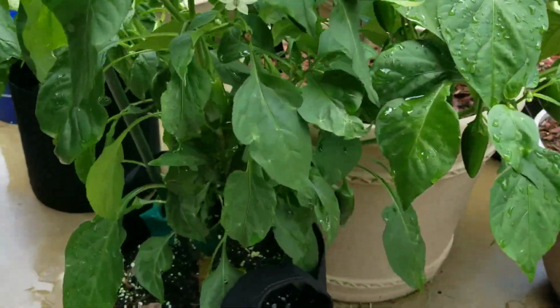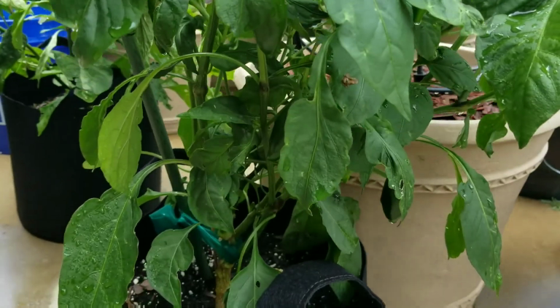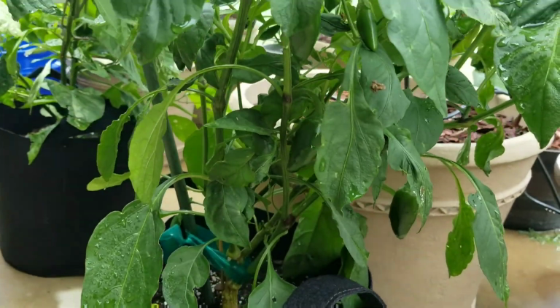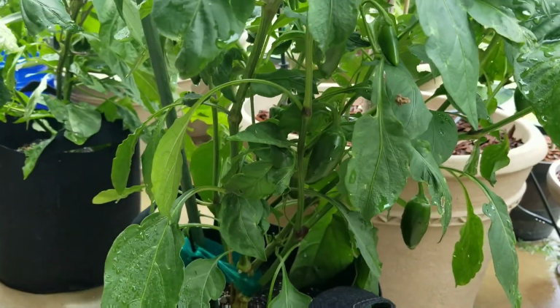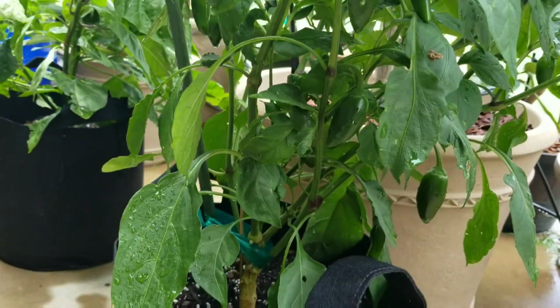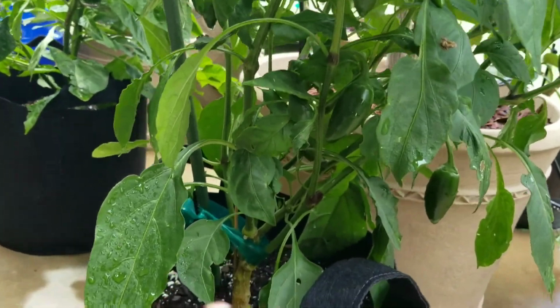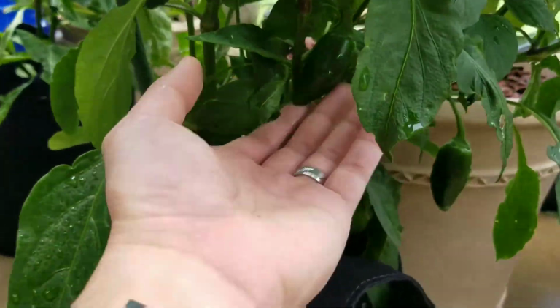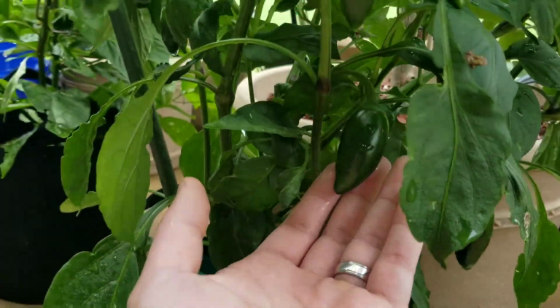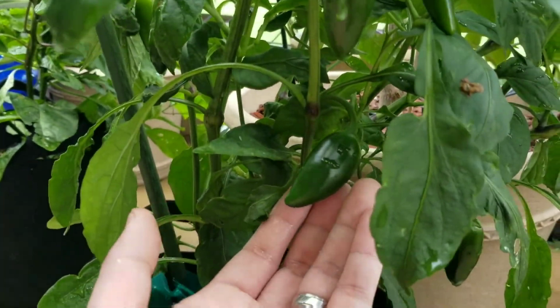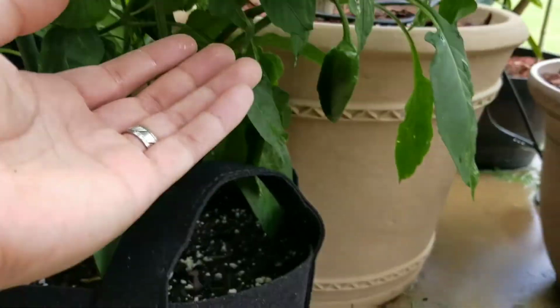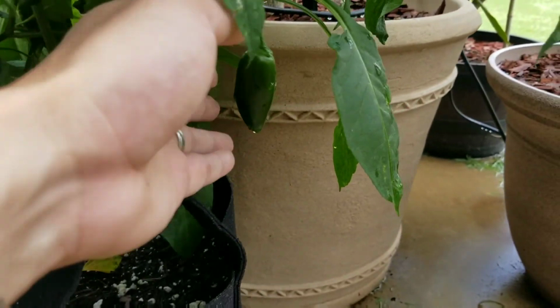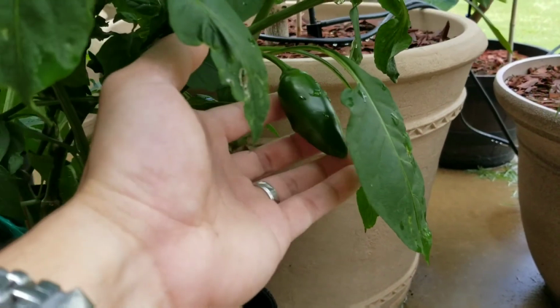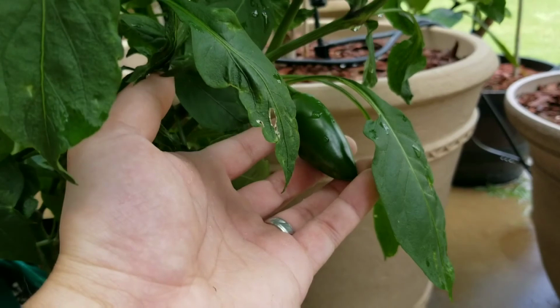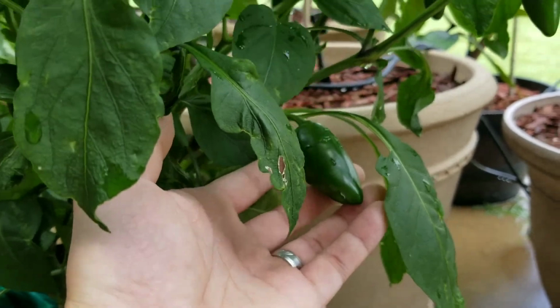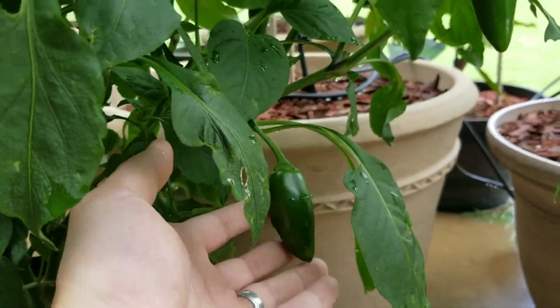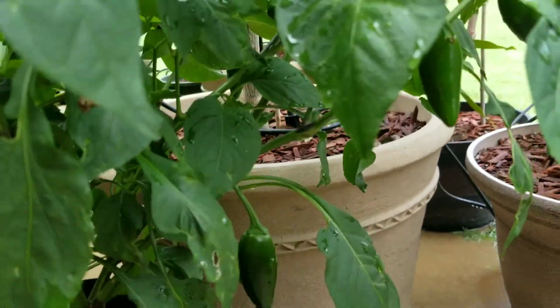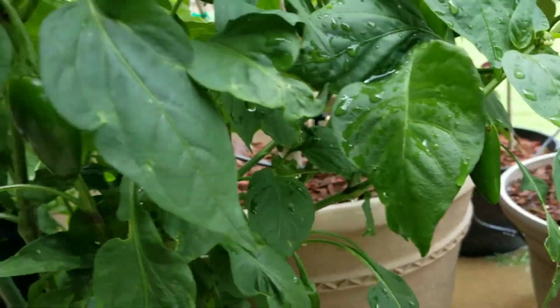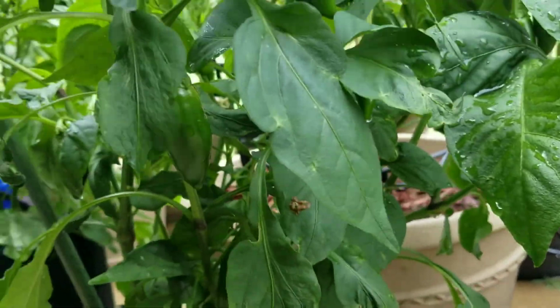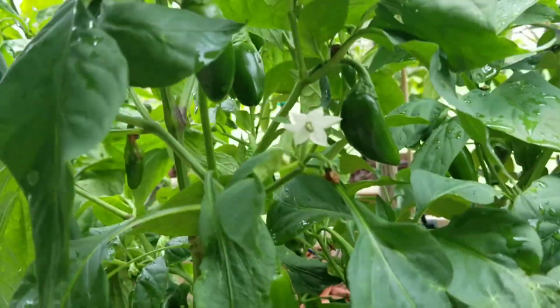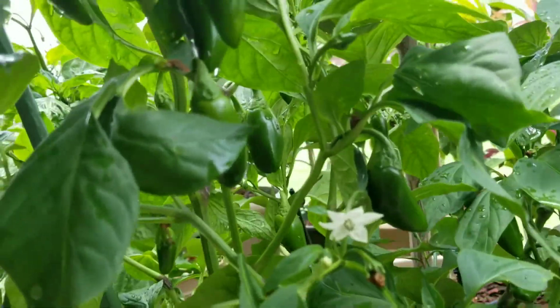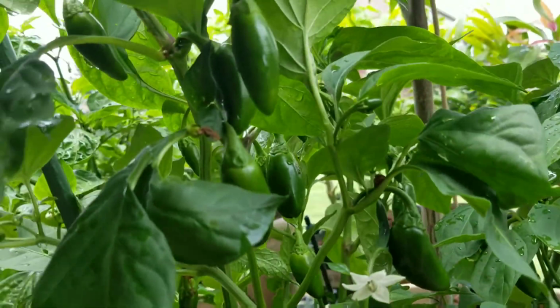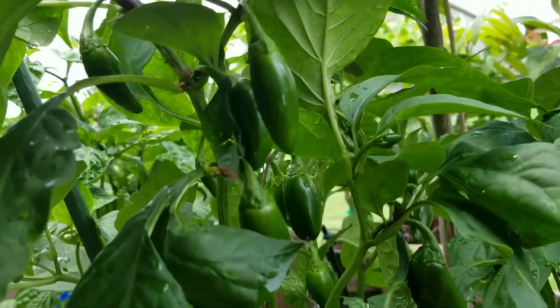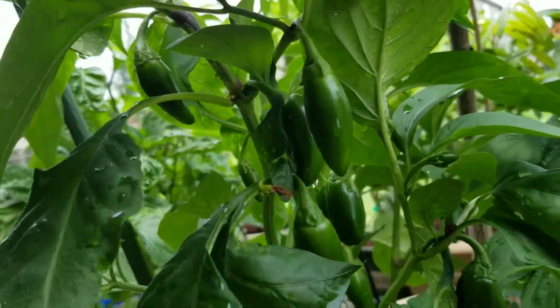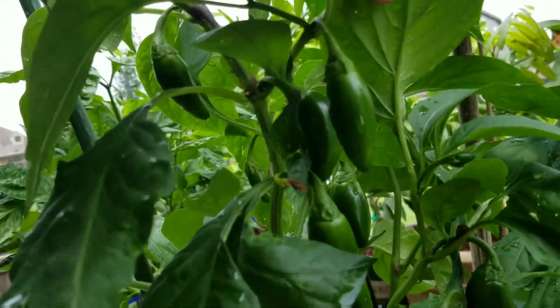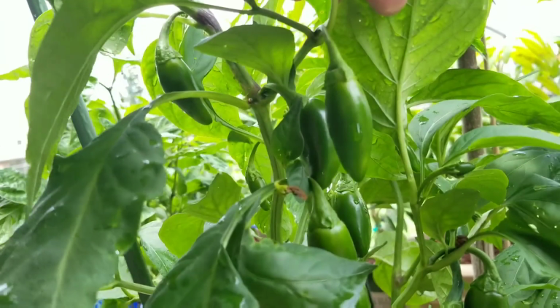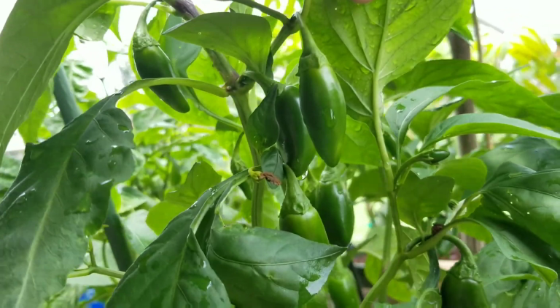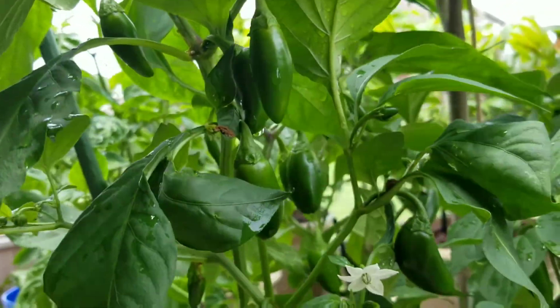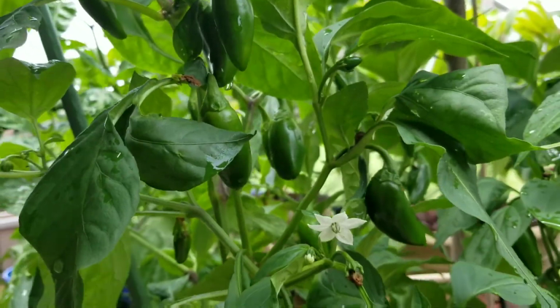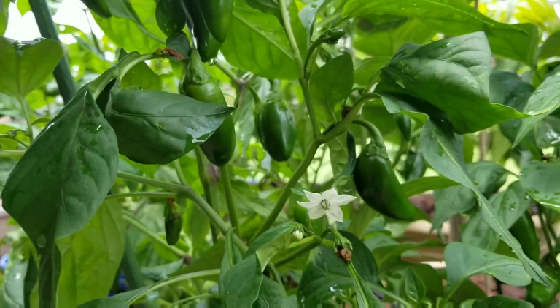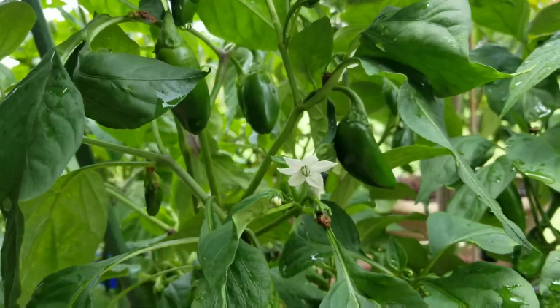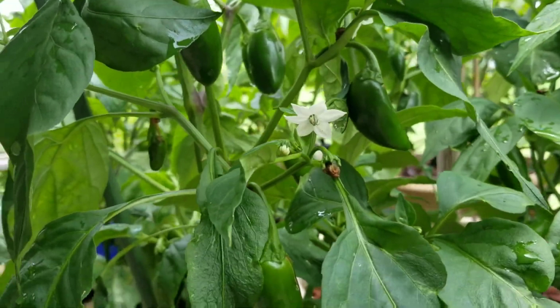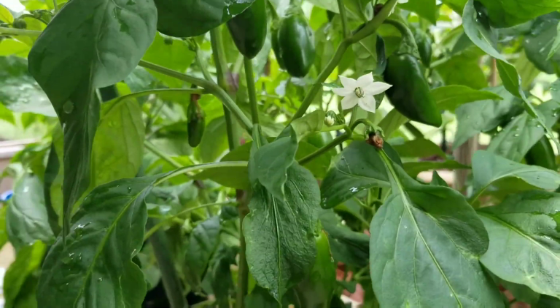This is my jalapeno. Lots of peppers on this plant. Some of them should be ready for harvest in a couple of weeks or so.